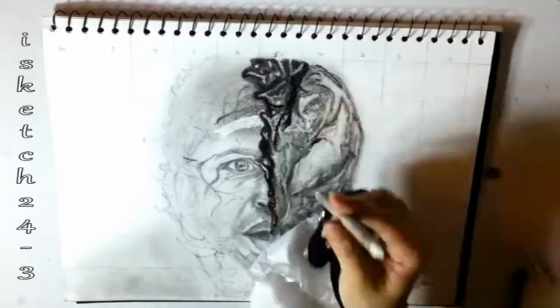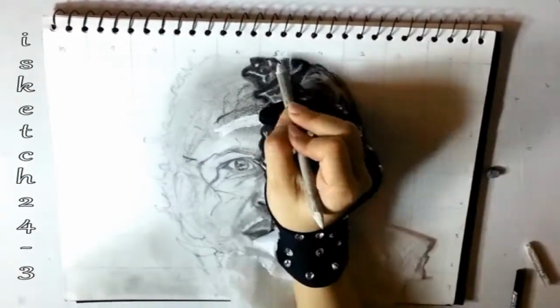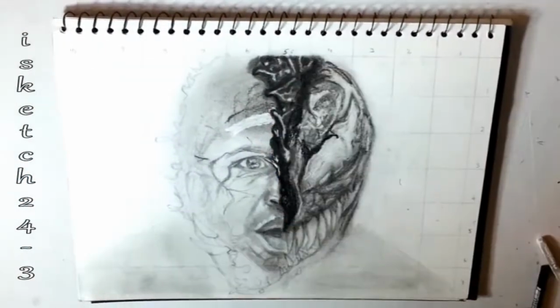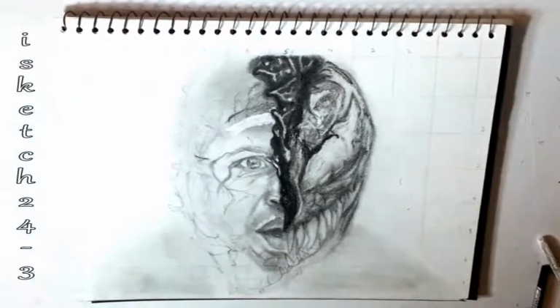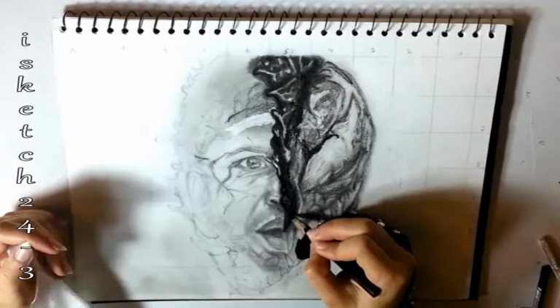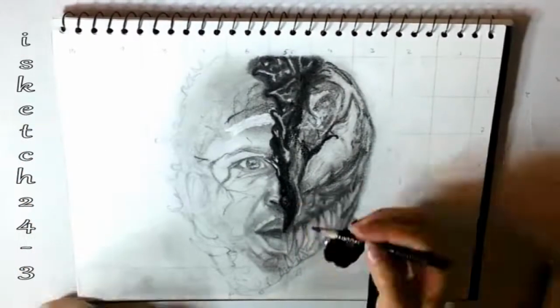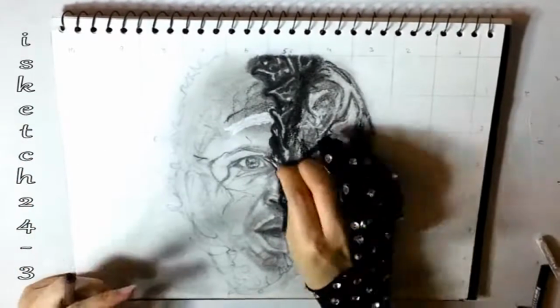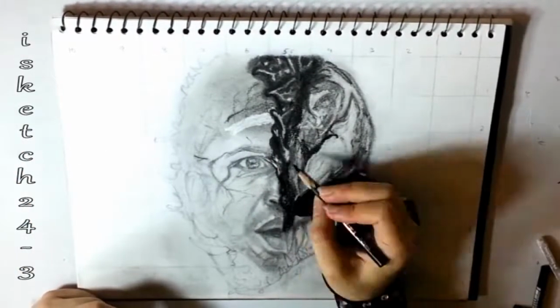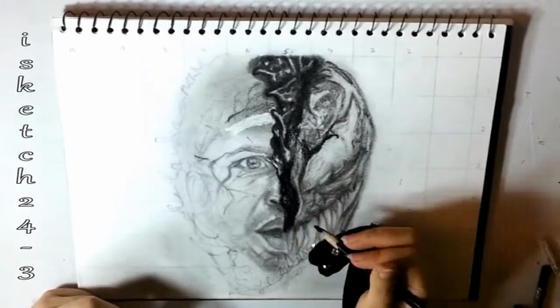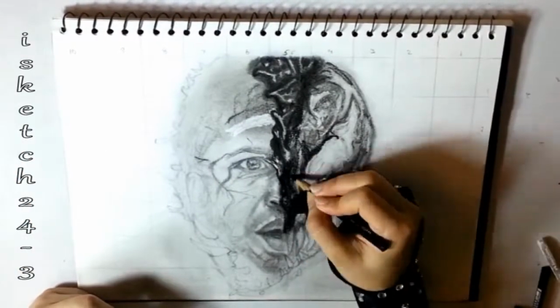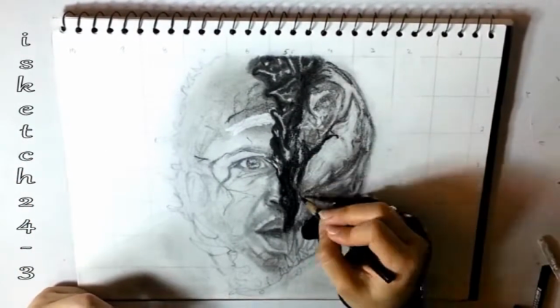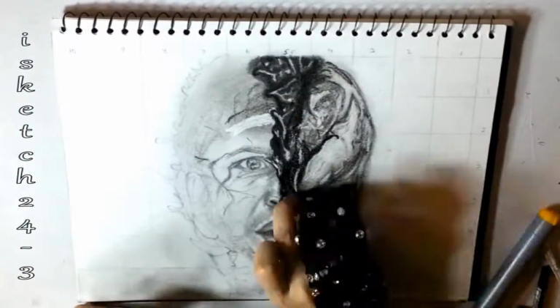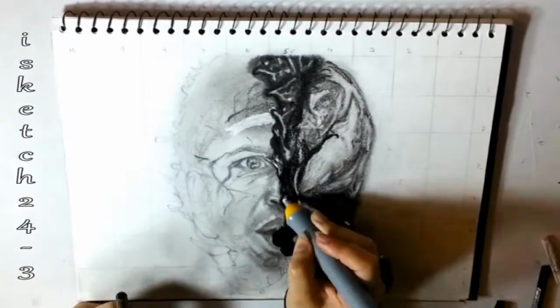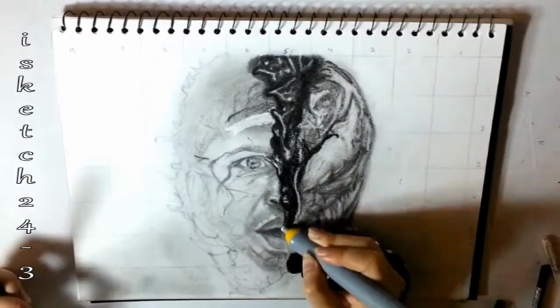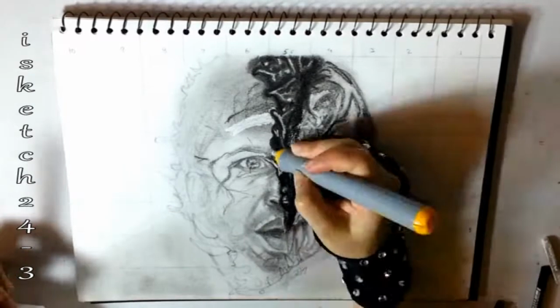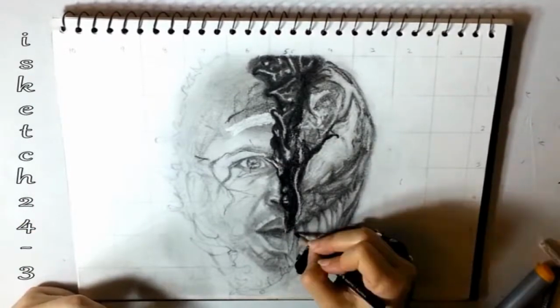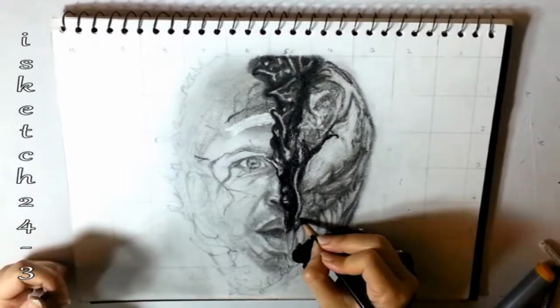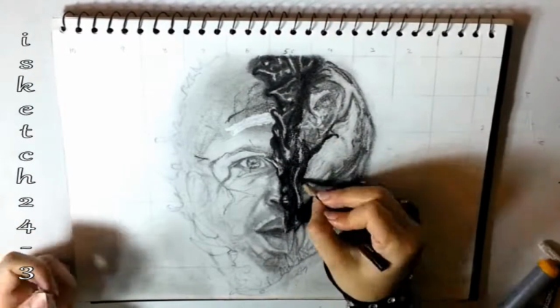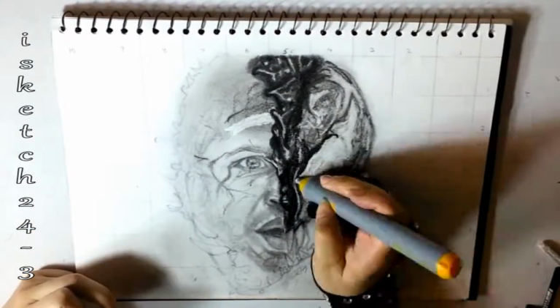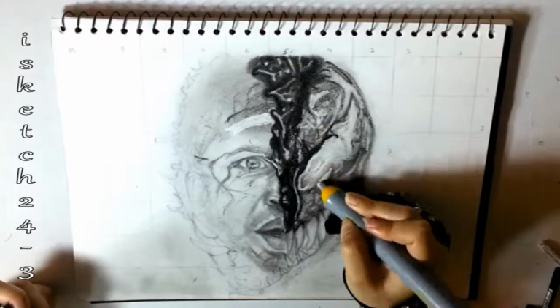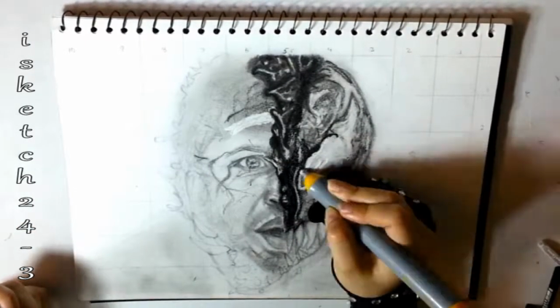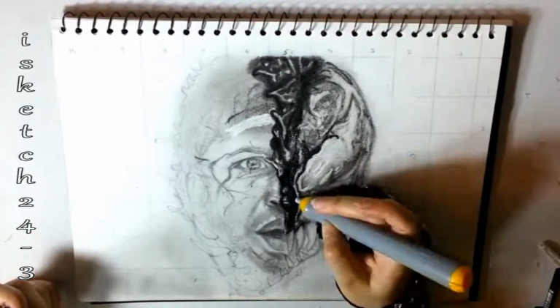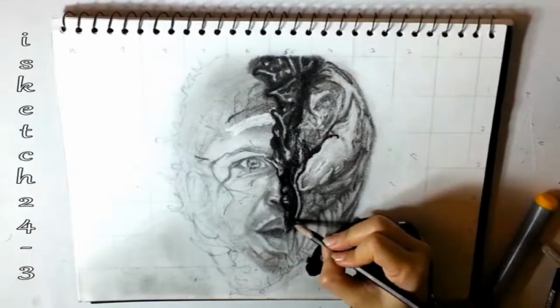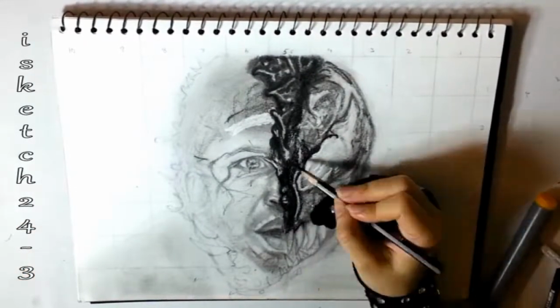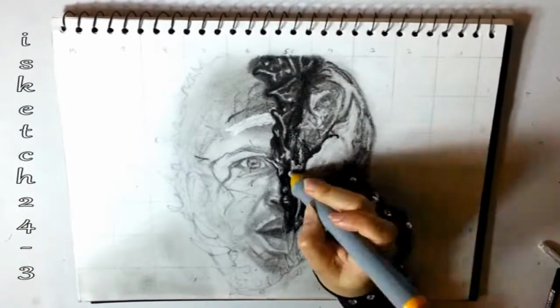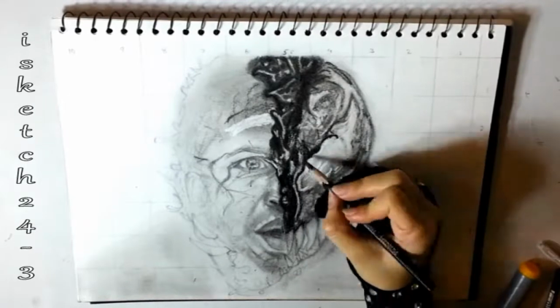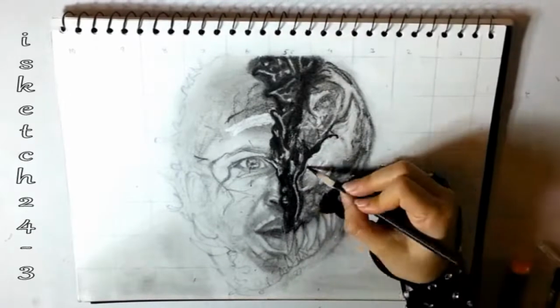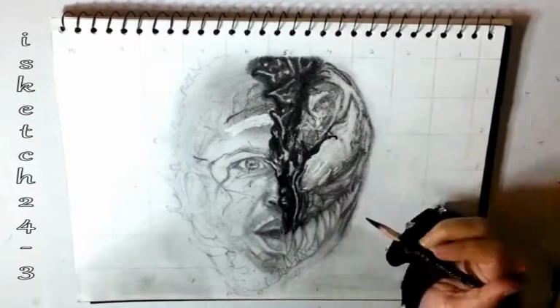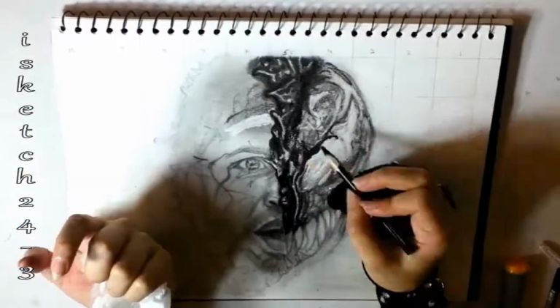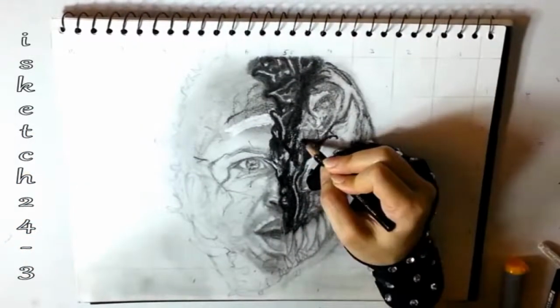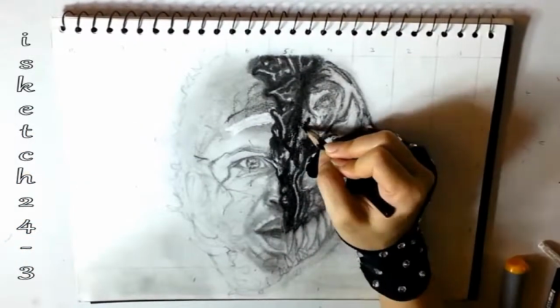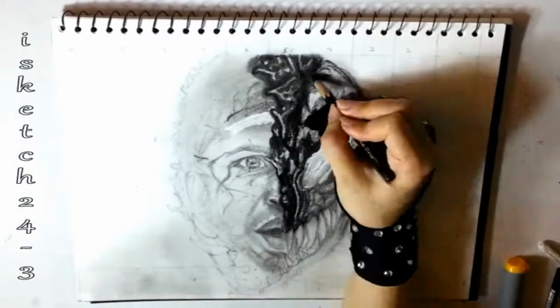Here I'm using a mechanical eraser to create white areas in the gray layer surface, which show the reflection of light. After that I use tissue to smooth it out and use a kneaded eraser over there to clear the highlights.